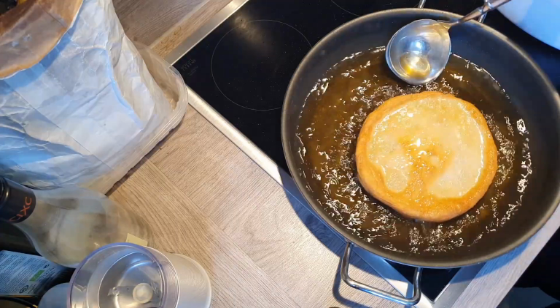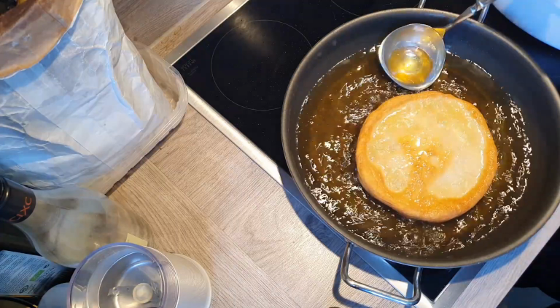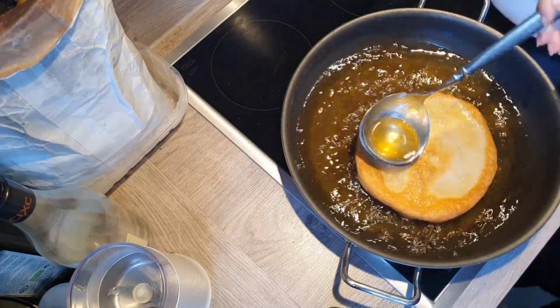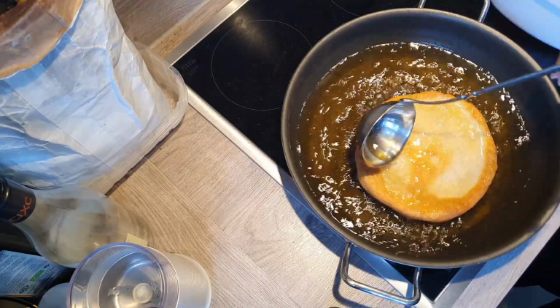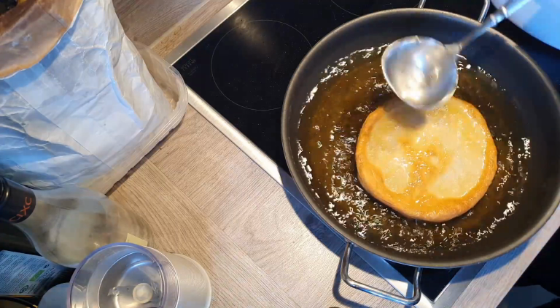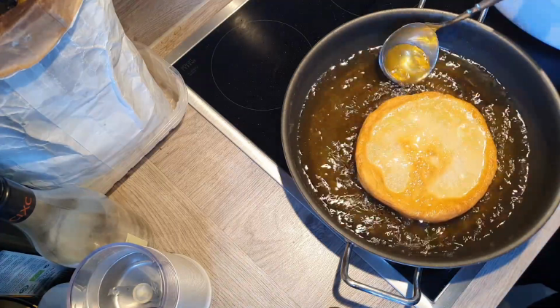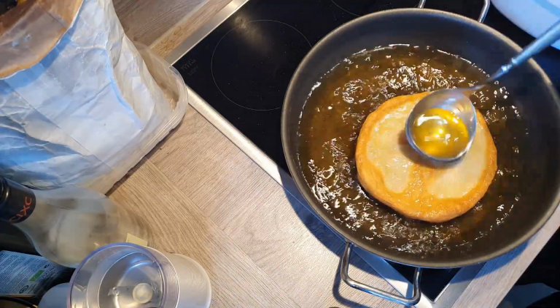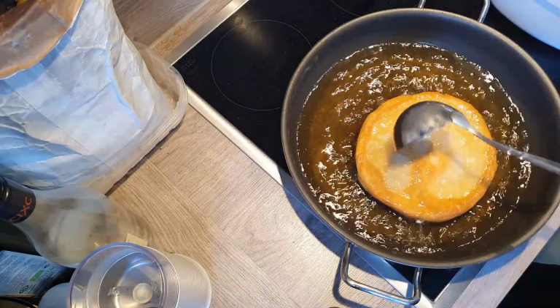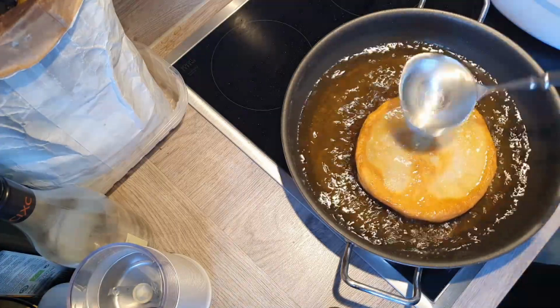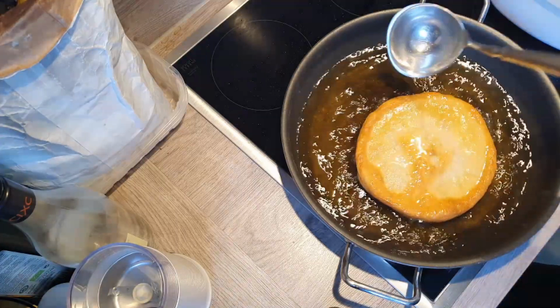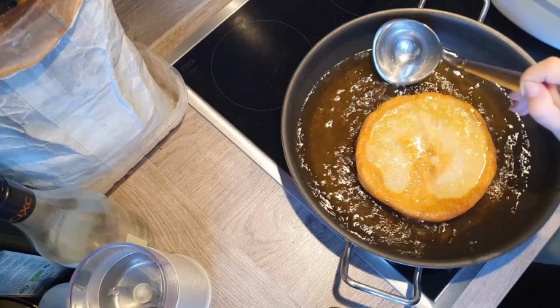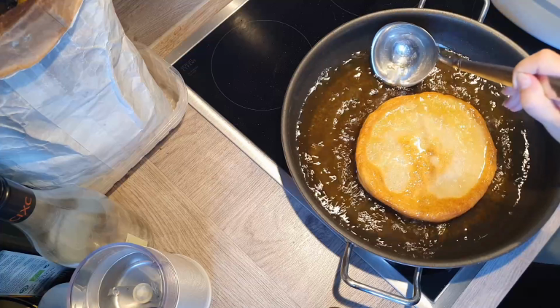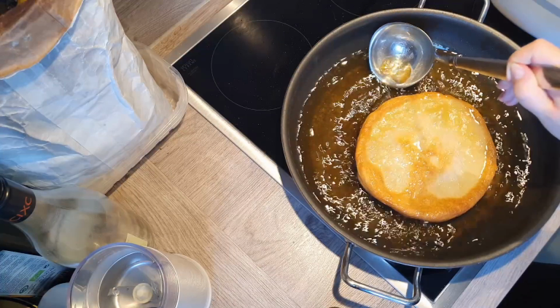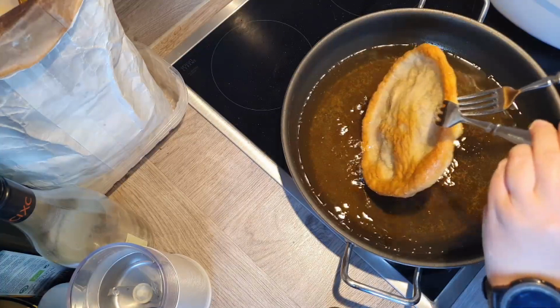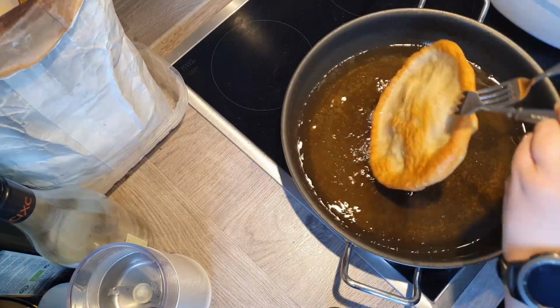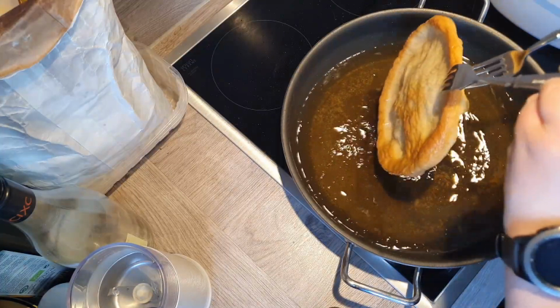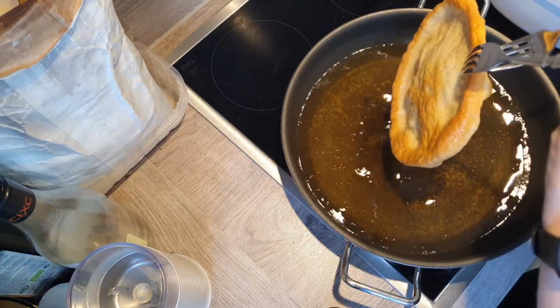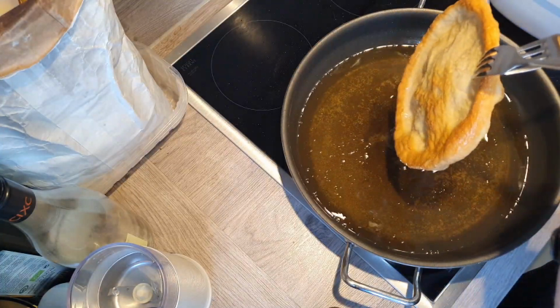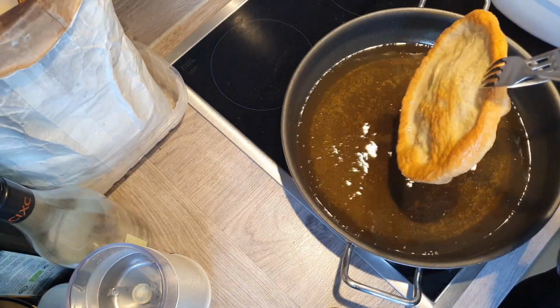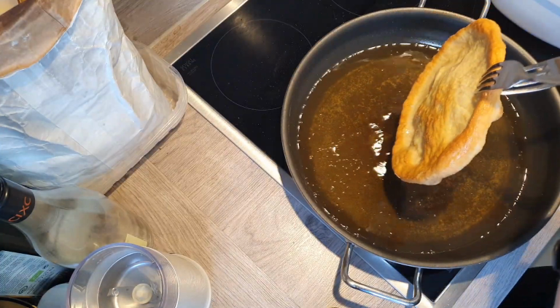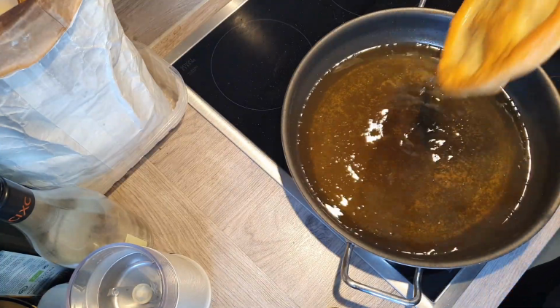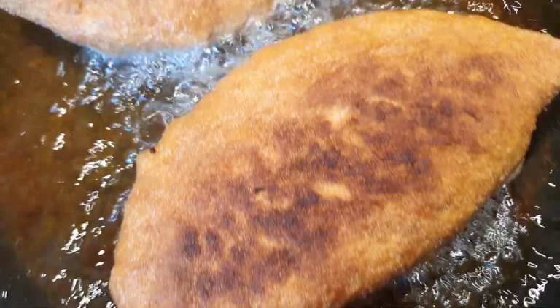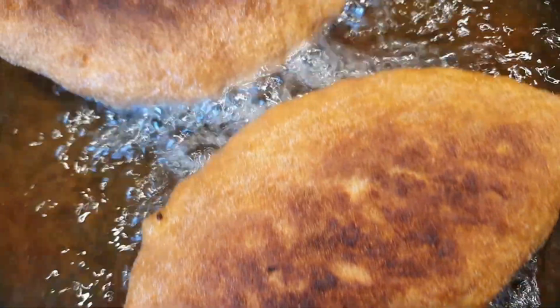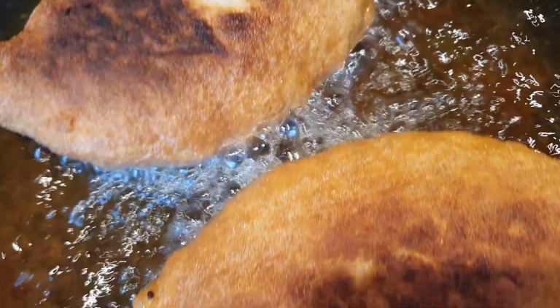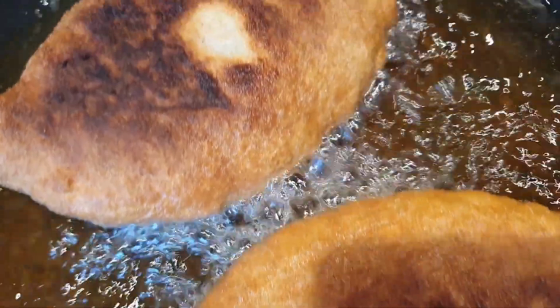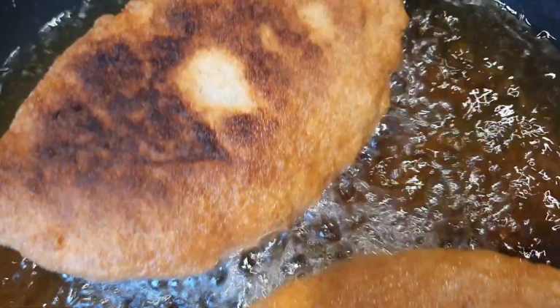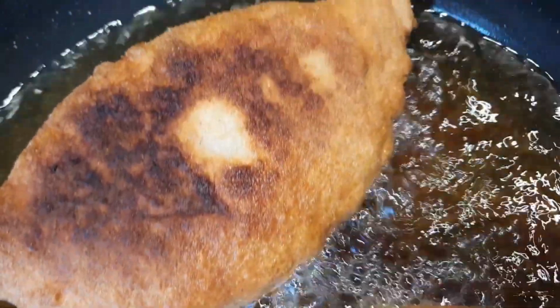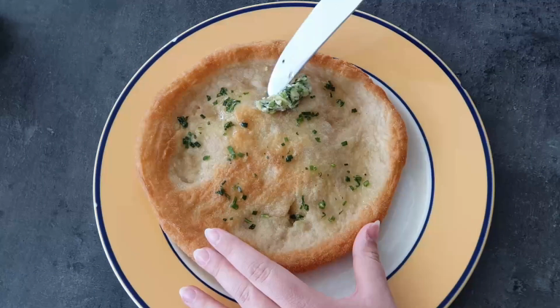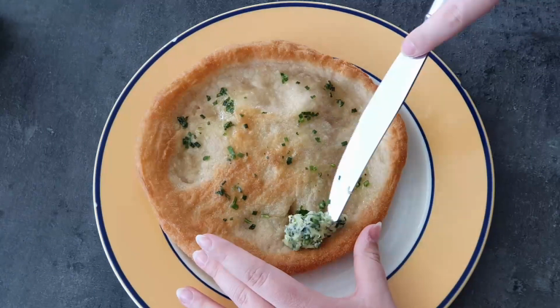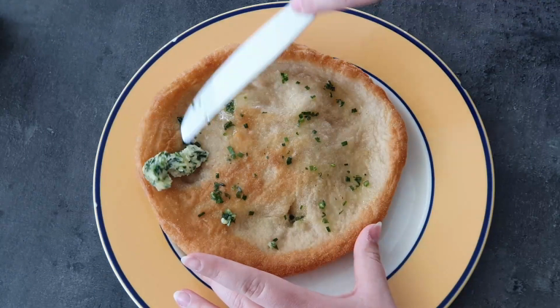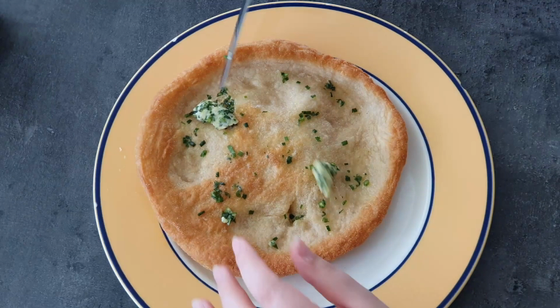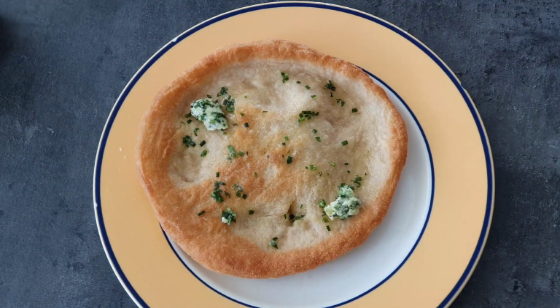When they are done you put them outside and let them cool down in an upright position so the oil can run down and it stays crispy. Then you repeat the process with all the other bags as well.